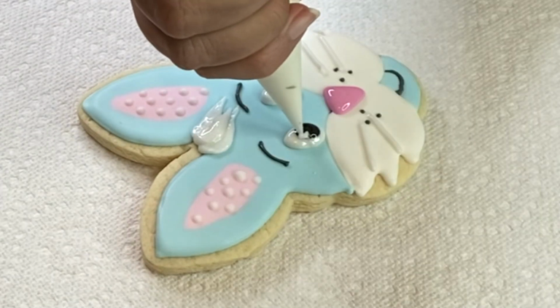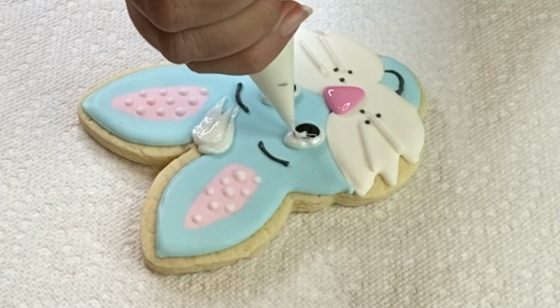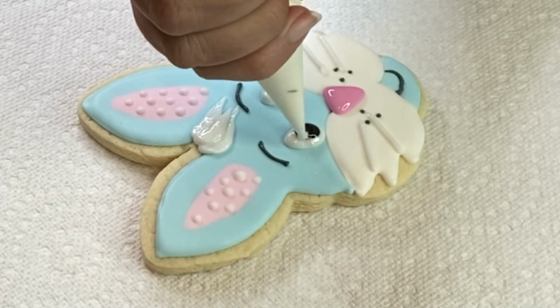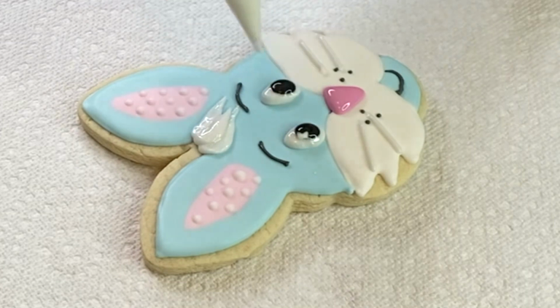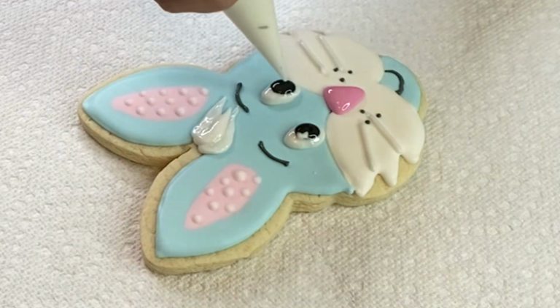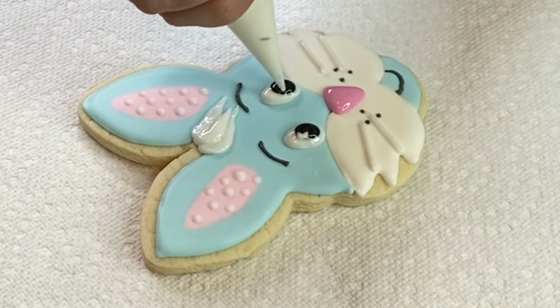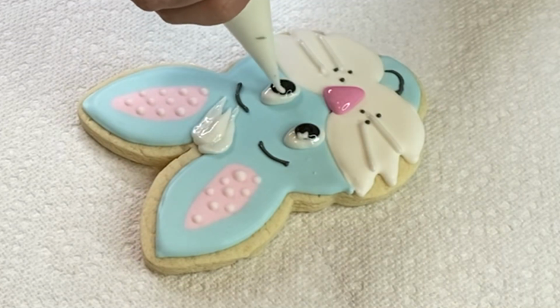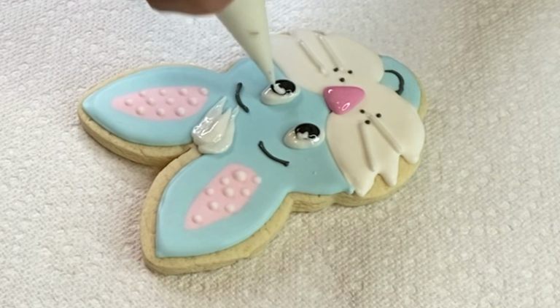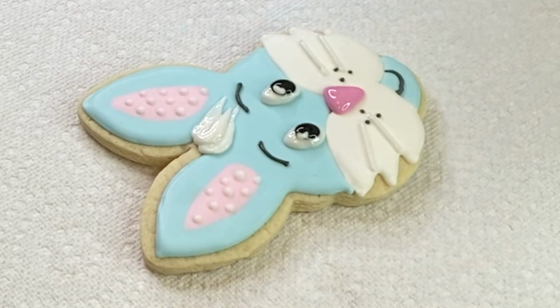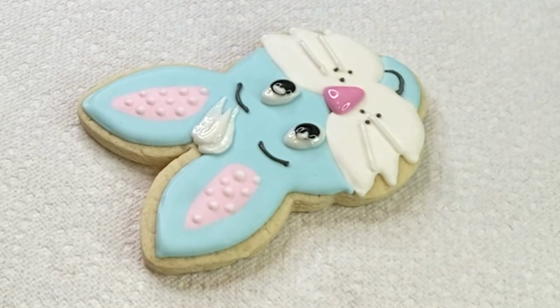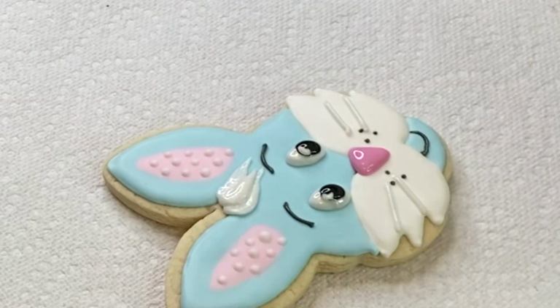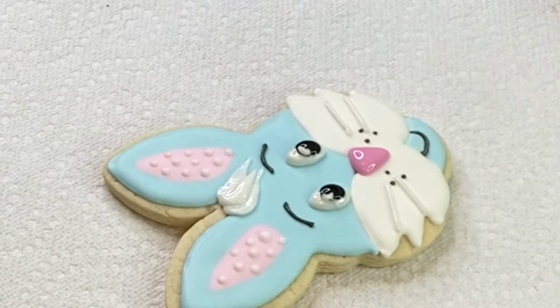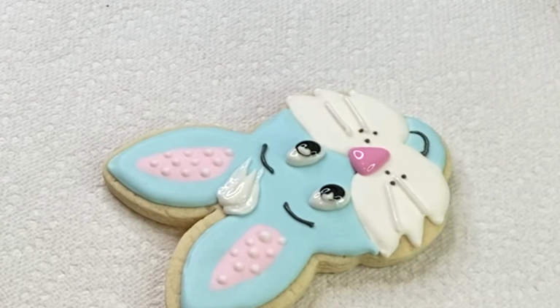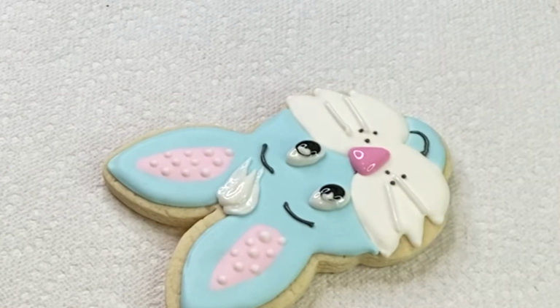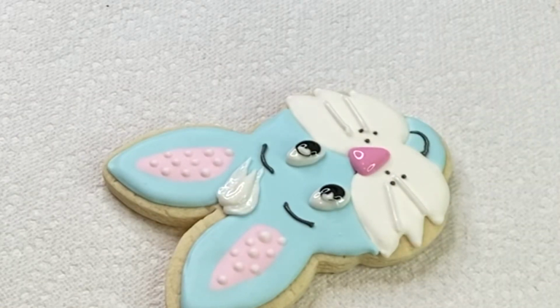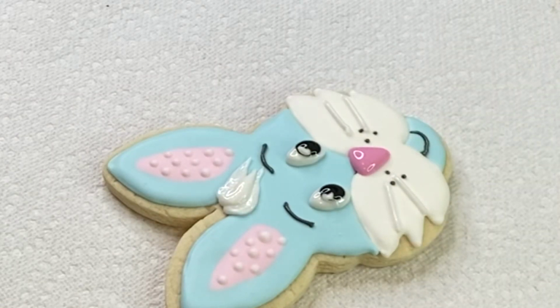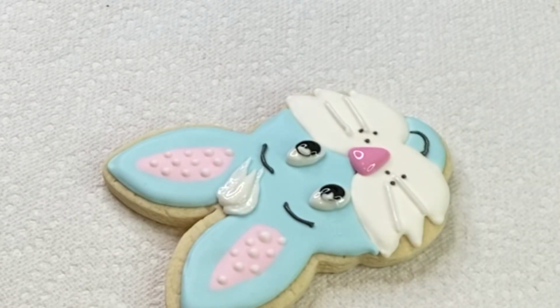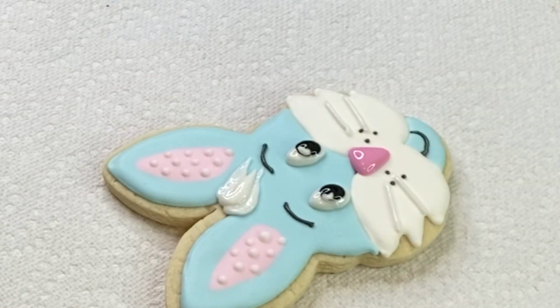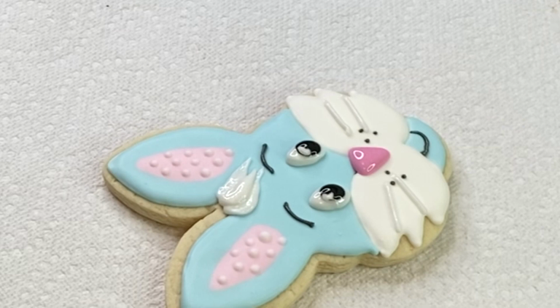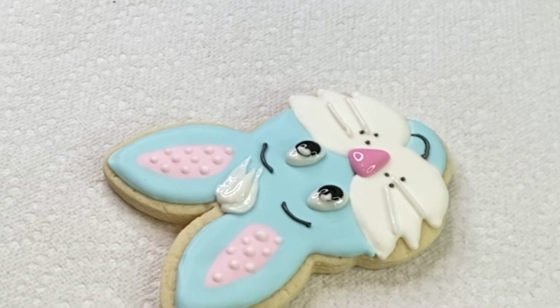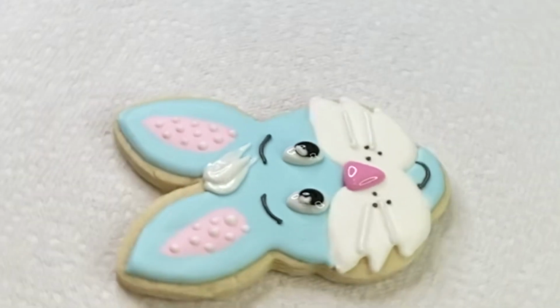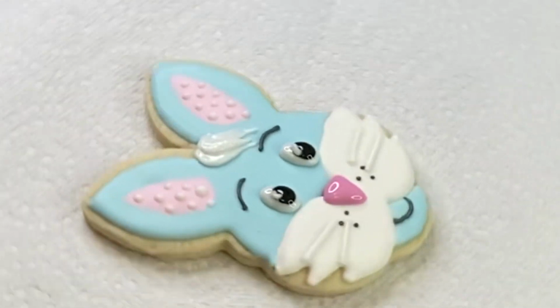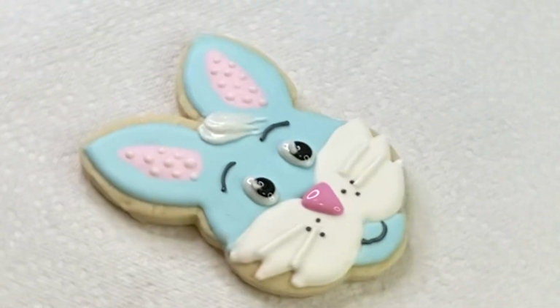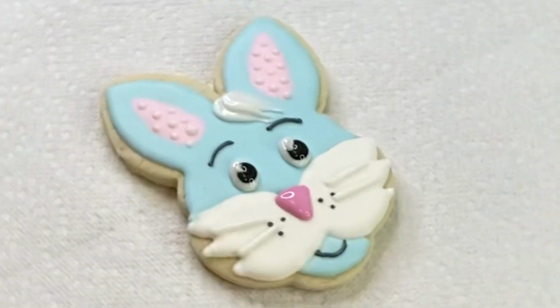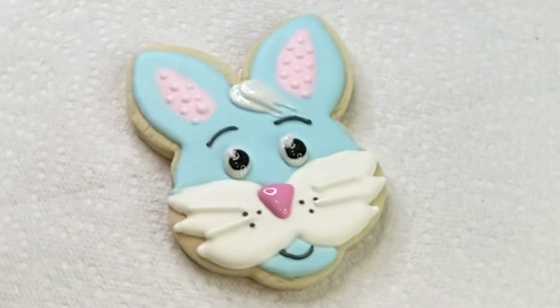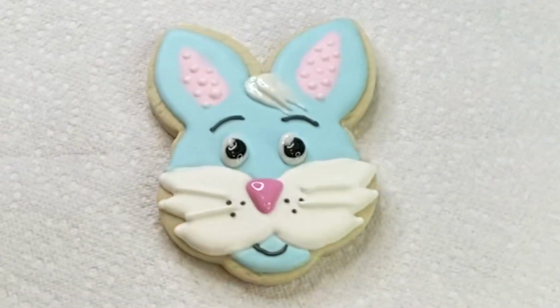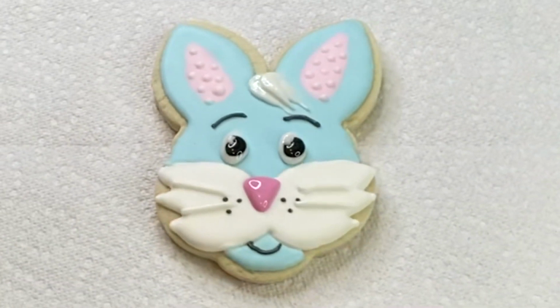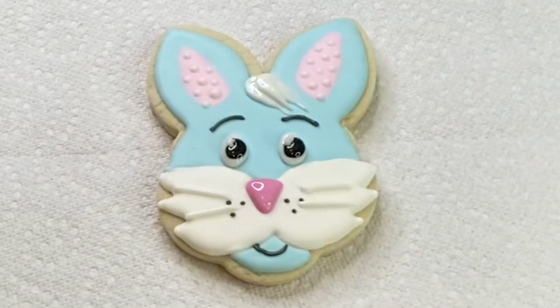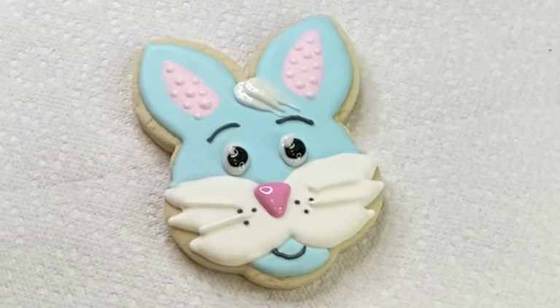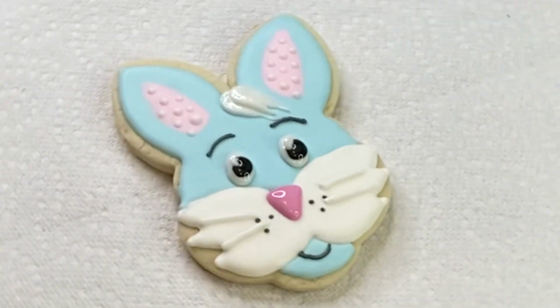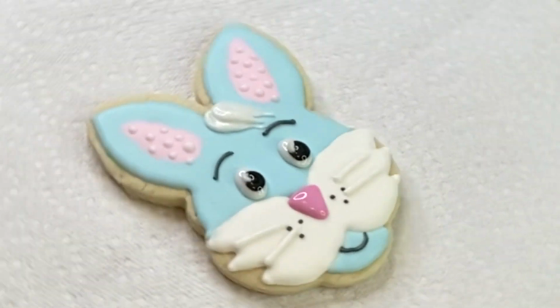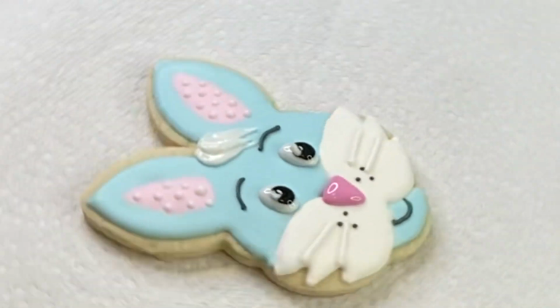And that's my final bunny! I hope you guys enjoyed this quick video — don't forget to like and subscribe to my channel, and I will see you next time. Bye, love you so much!